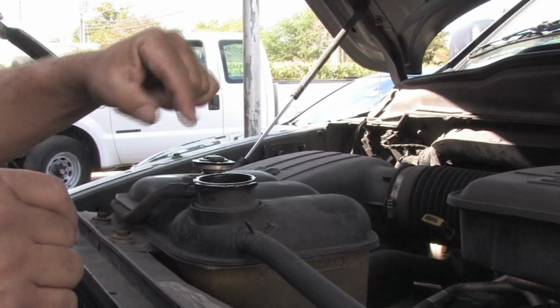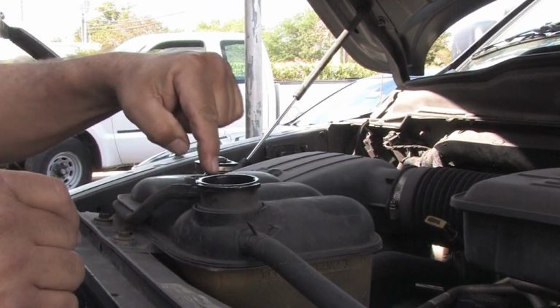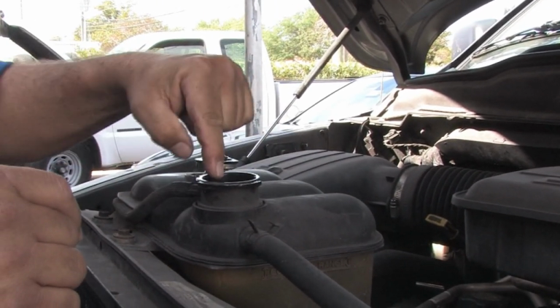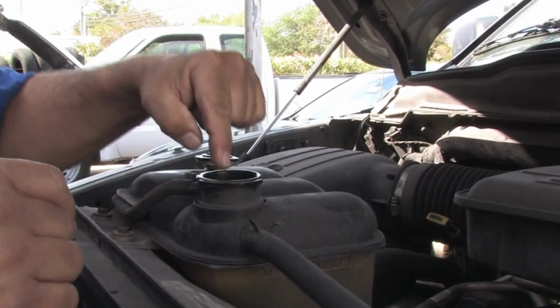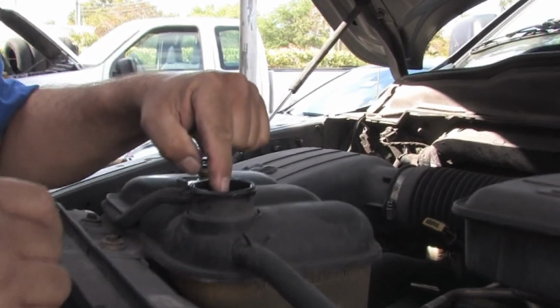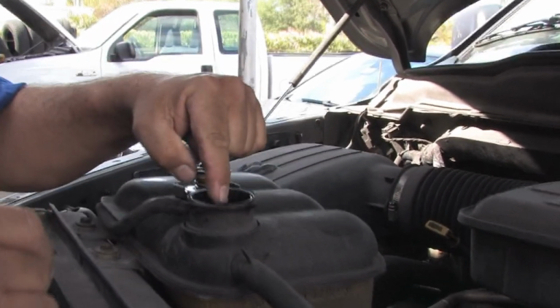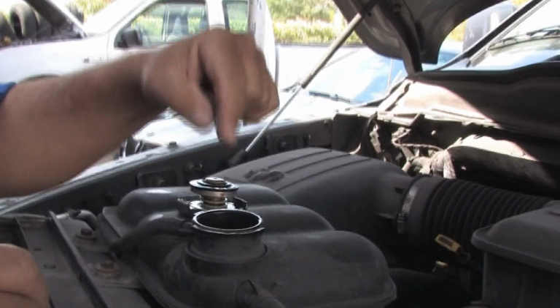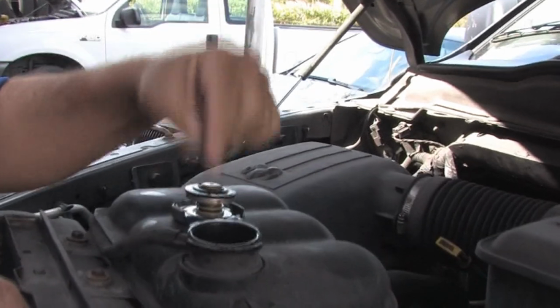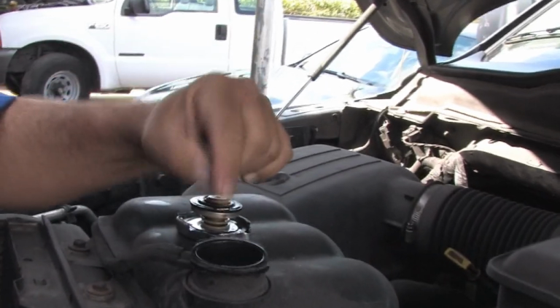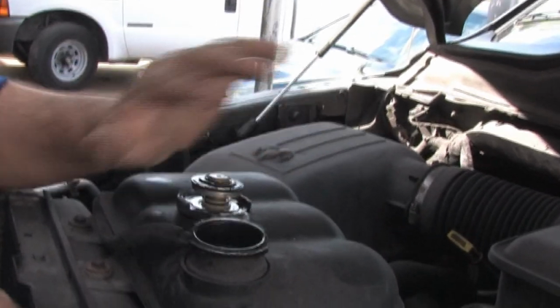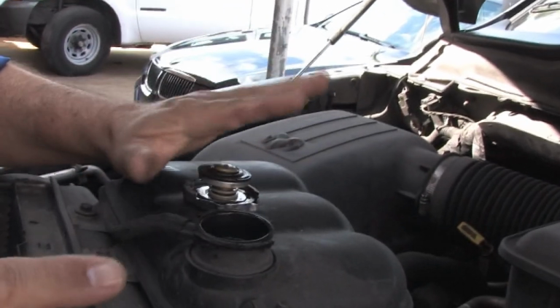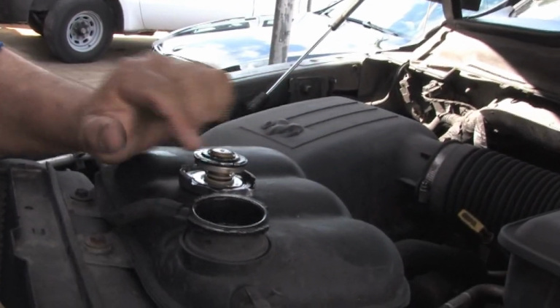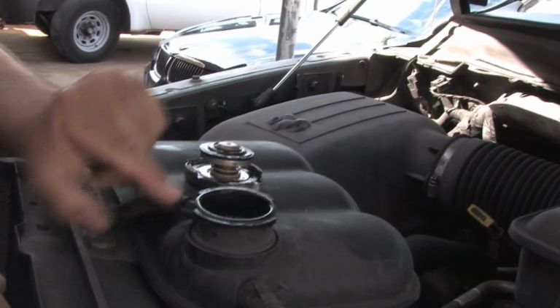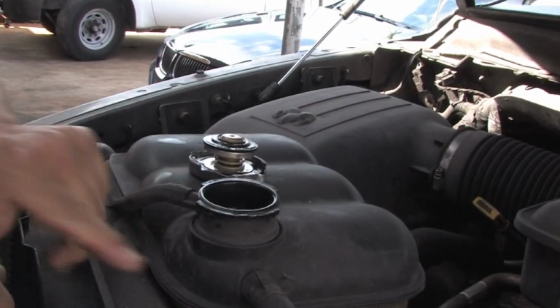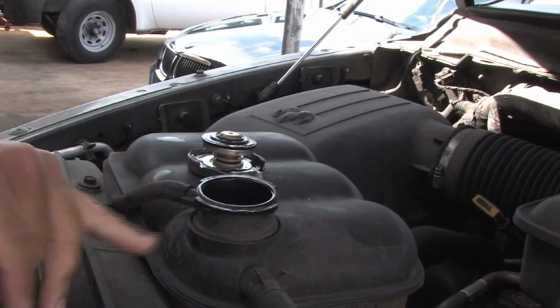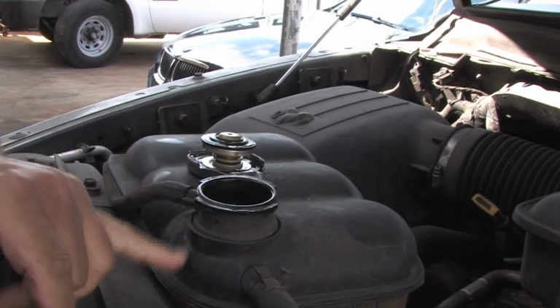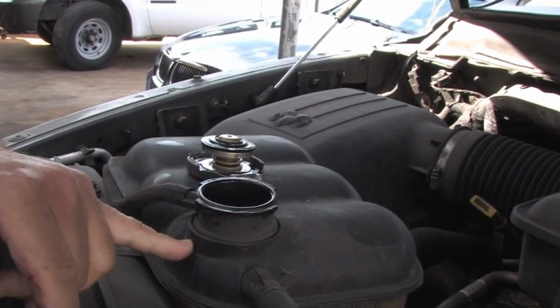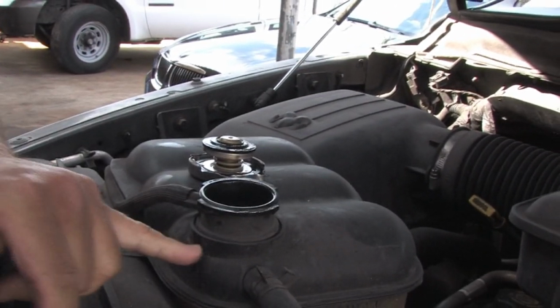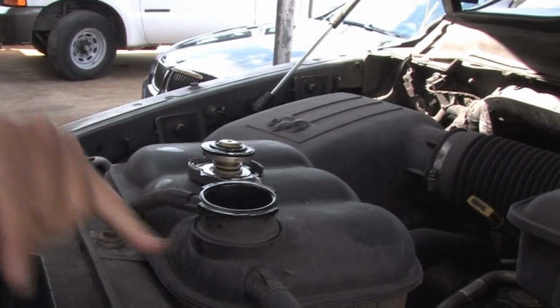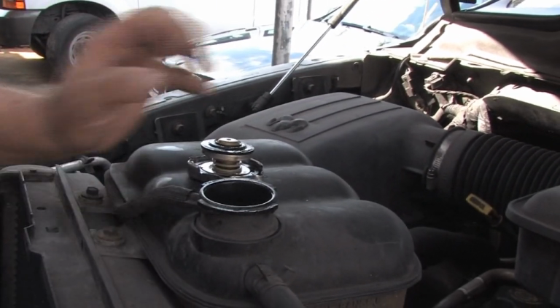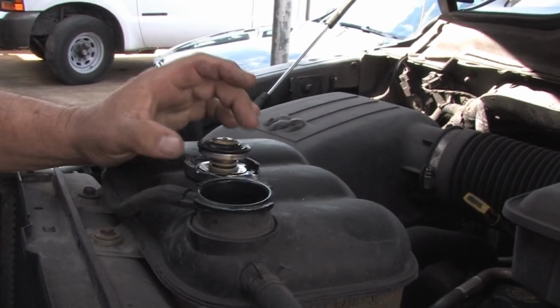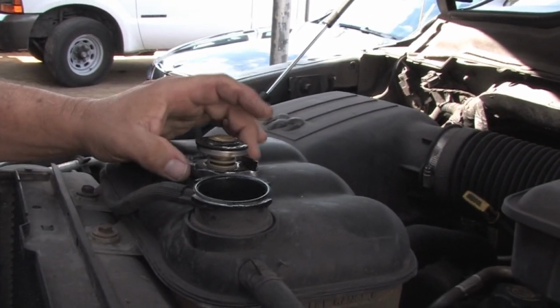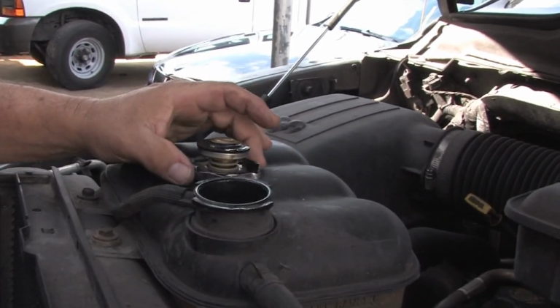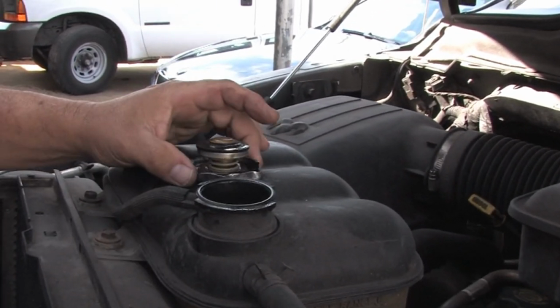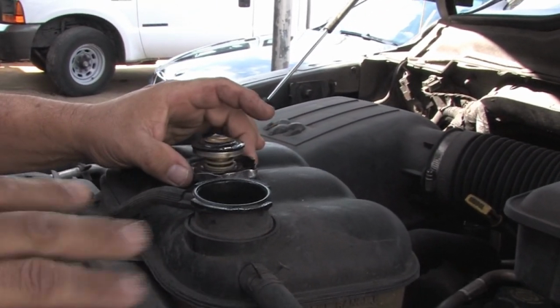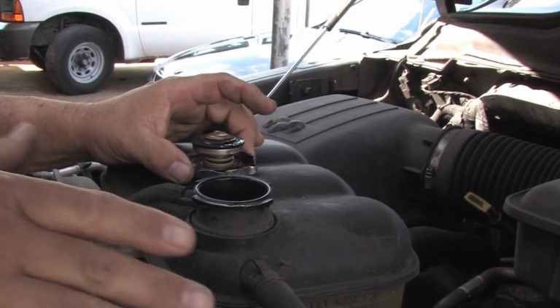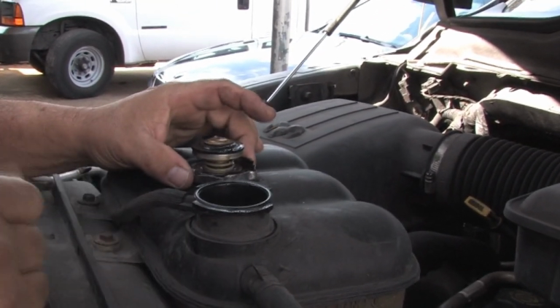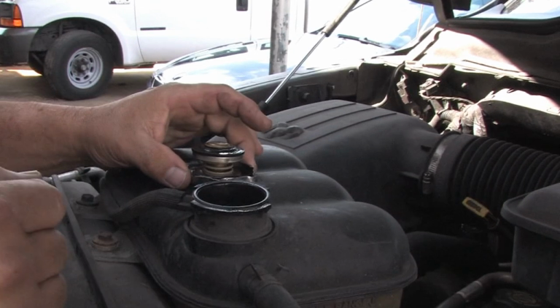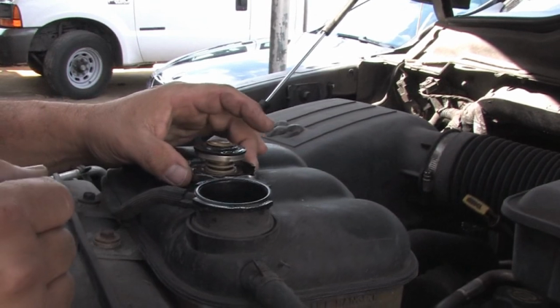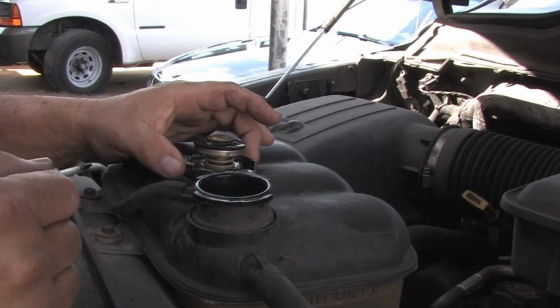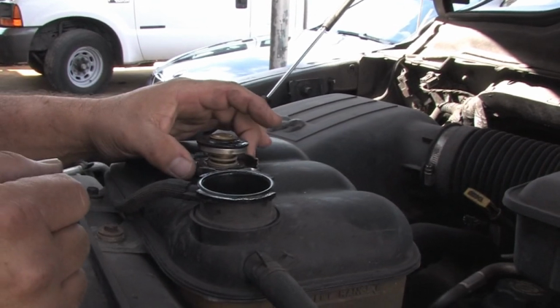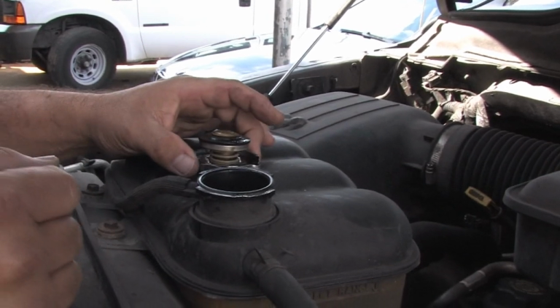Look inside. We've got no problem here. It's almost to the top. It's green, which means it's got antifreeze in it.